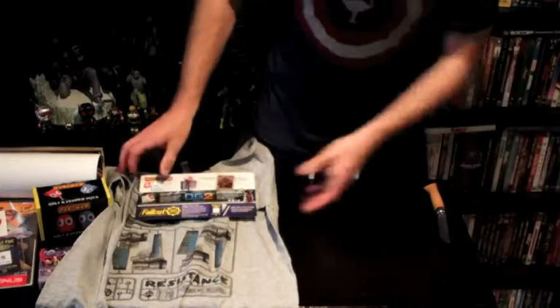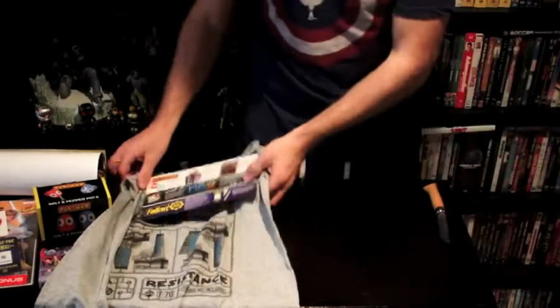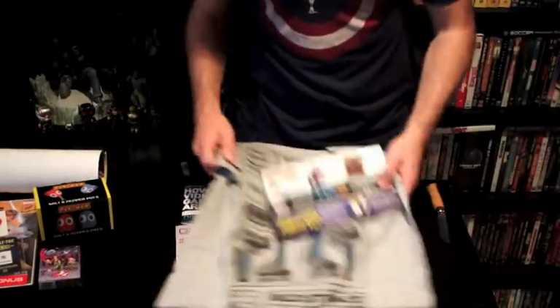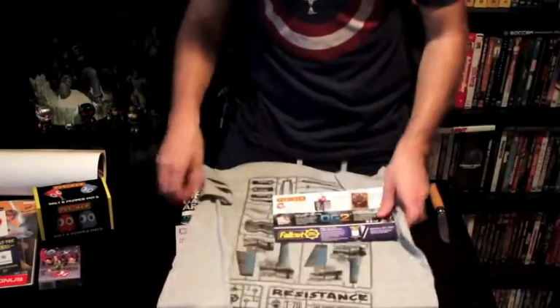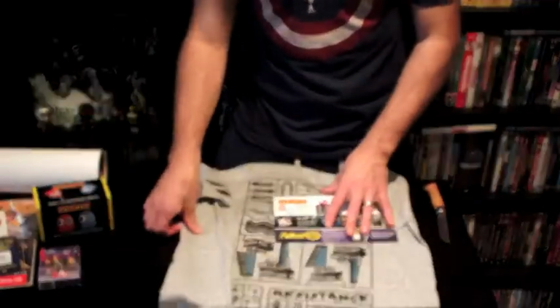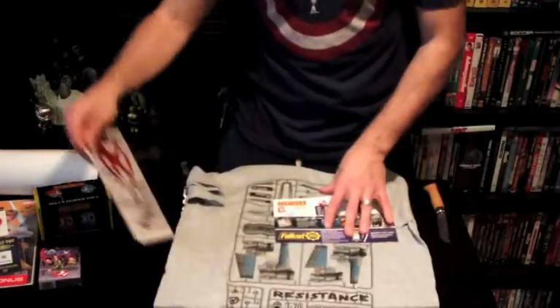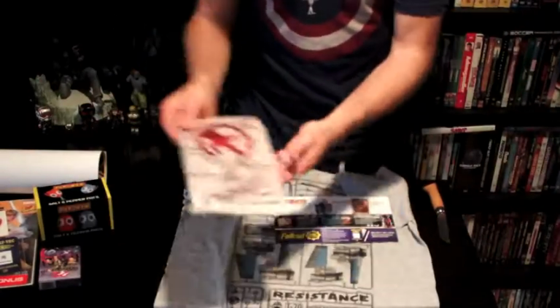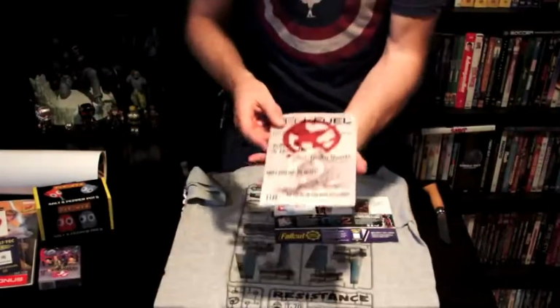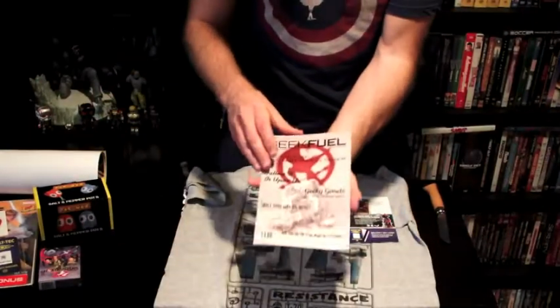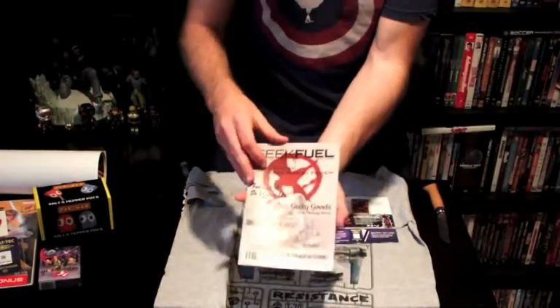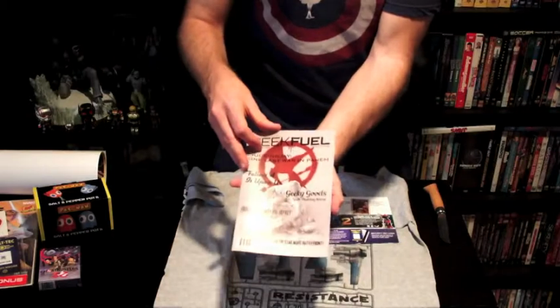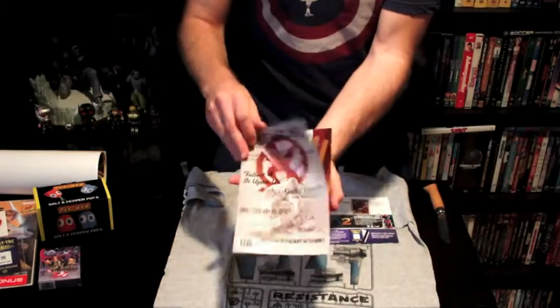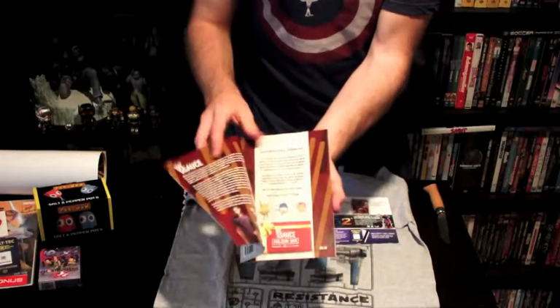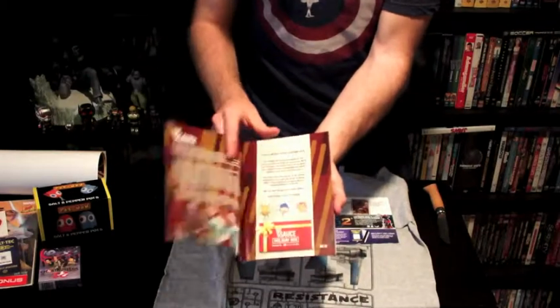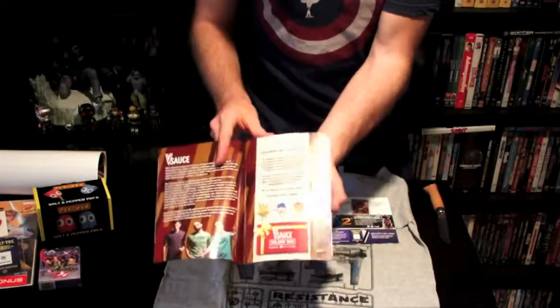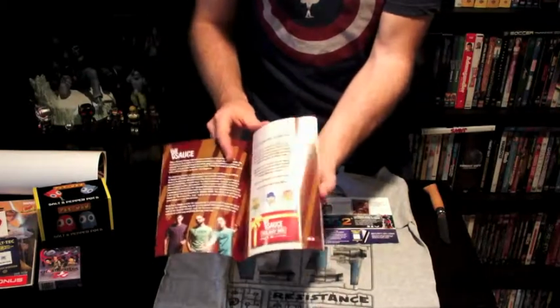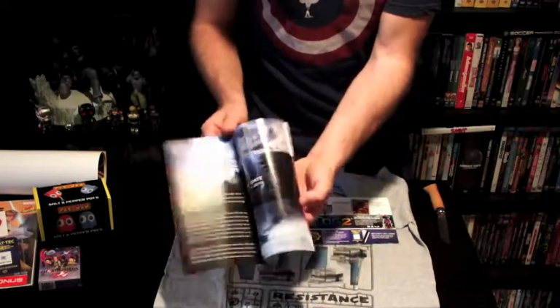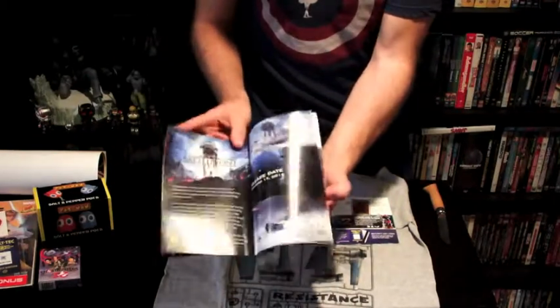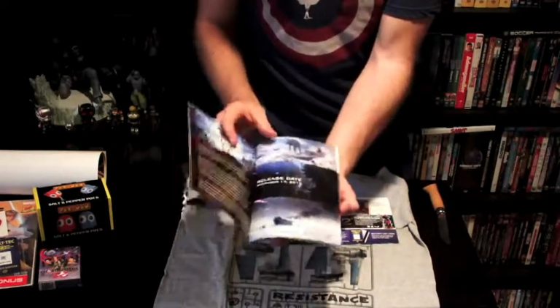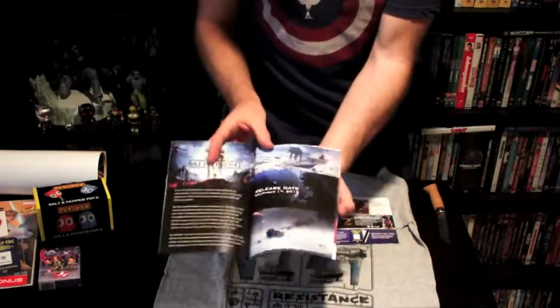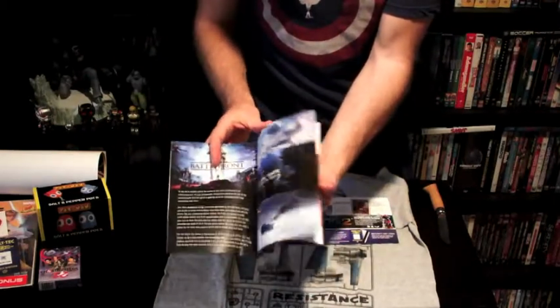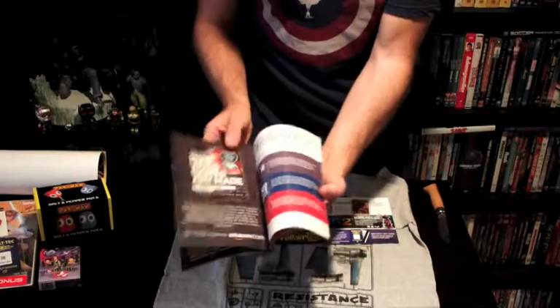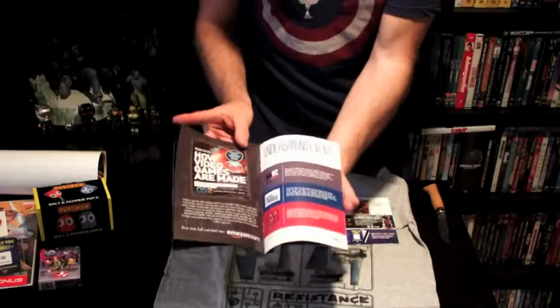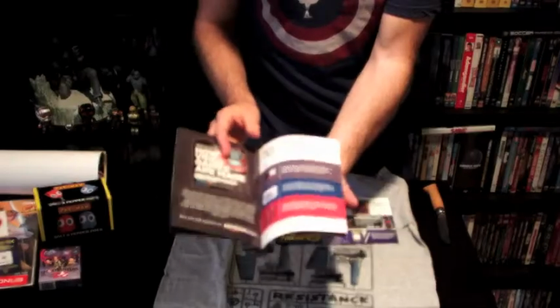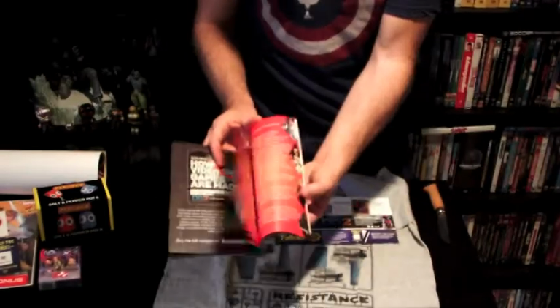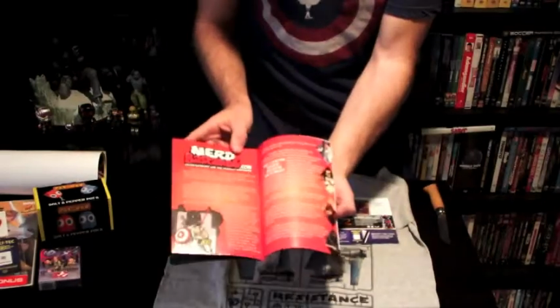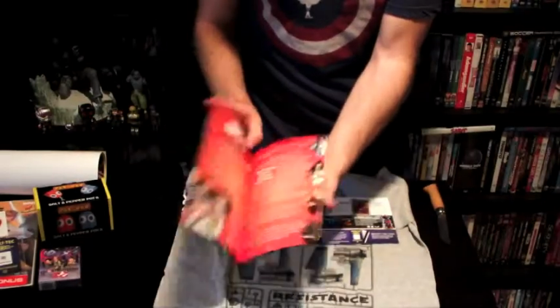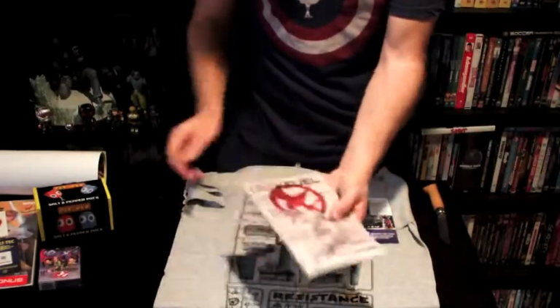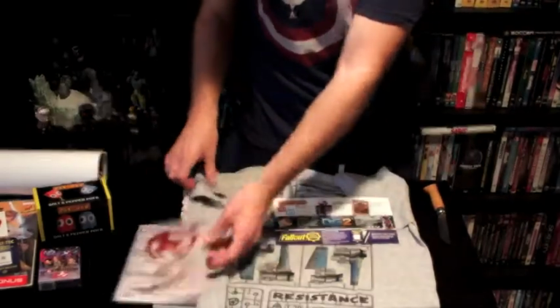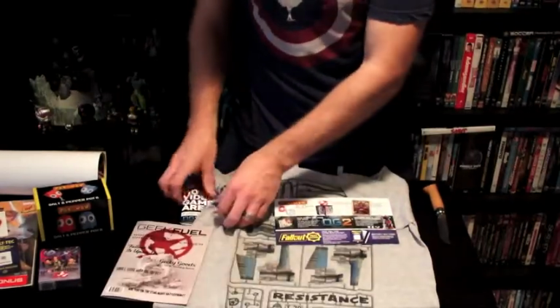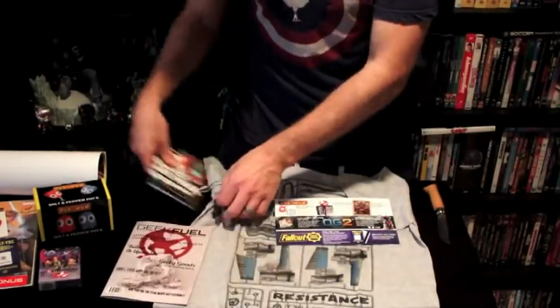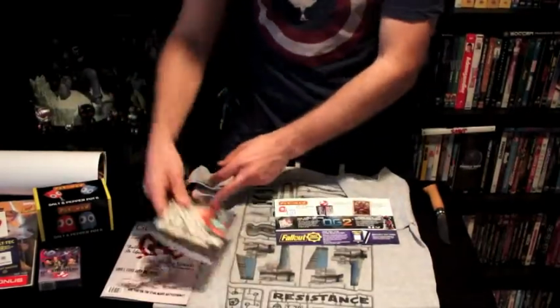I'm going to actually open up a couple of these things now. Here's the little pamphlet that came with it — a booklet about Geek Fuel. Let's start with Battlefront; I'm also playing that. Here's the reading material.